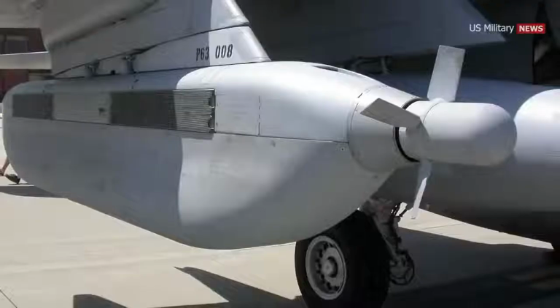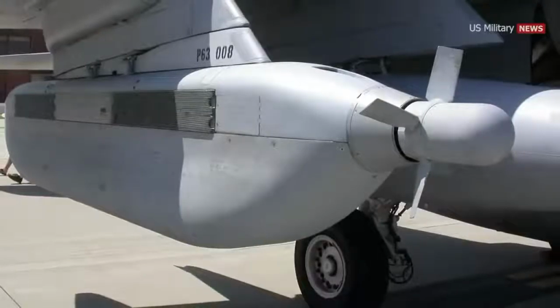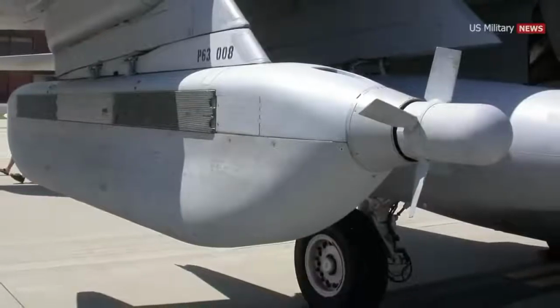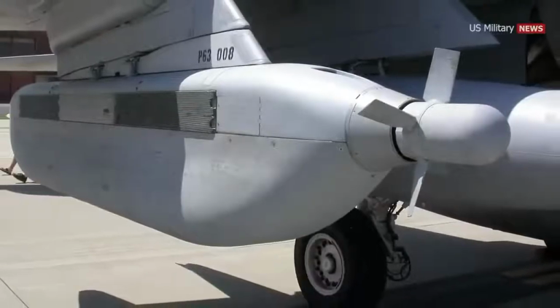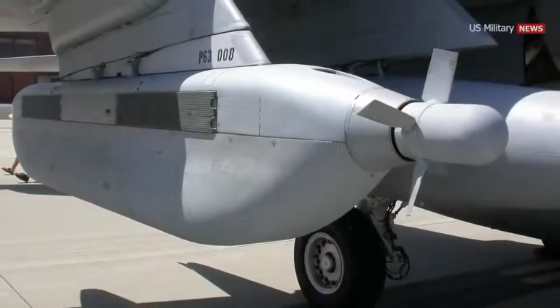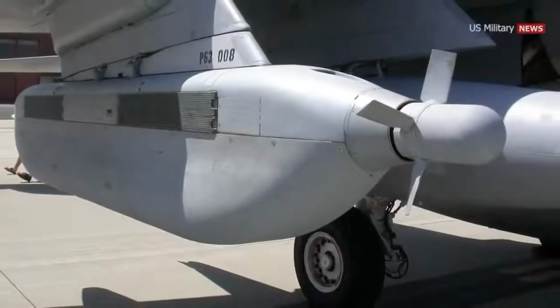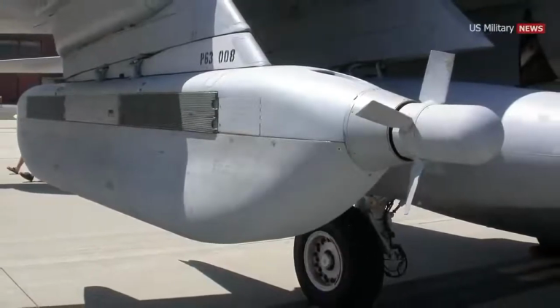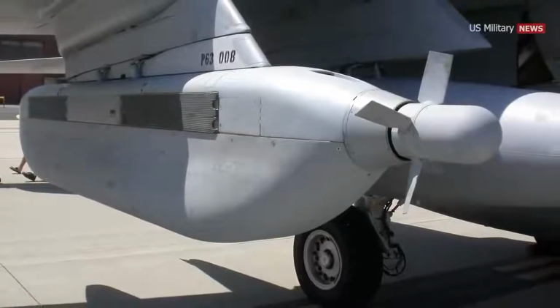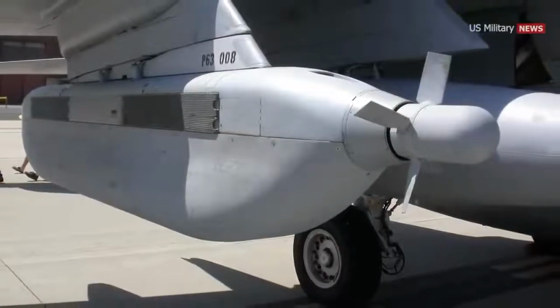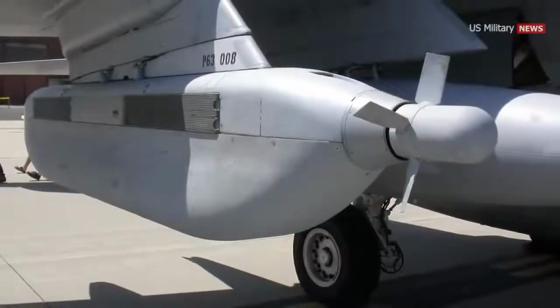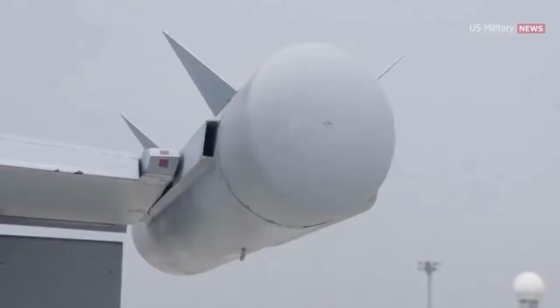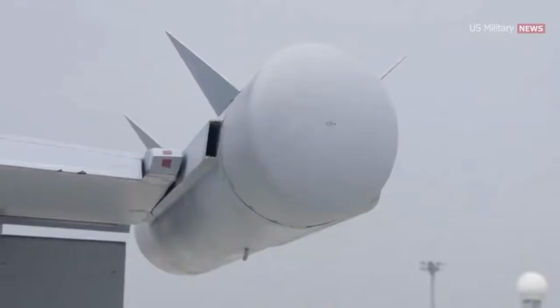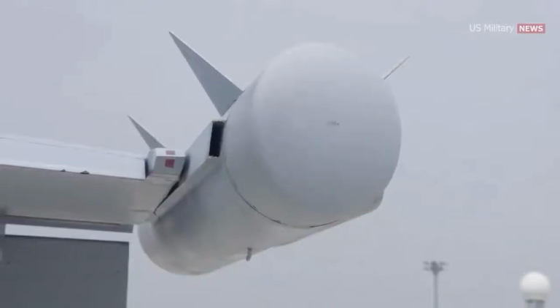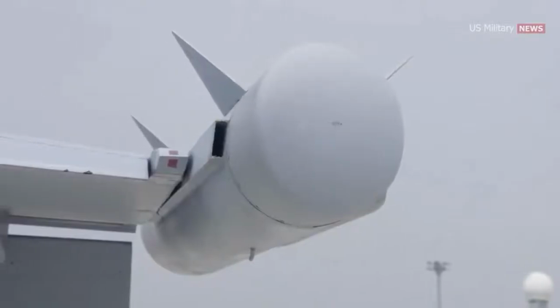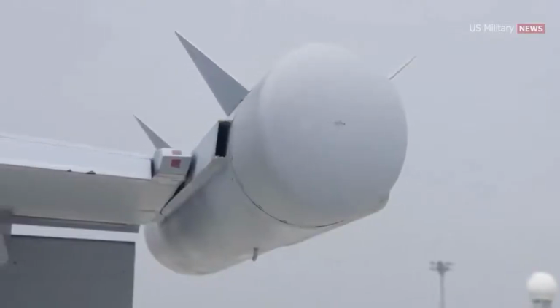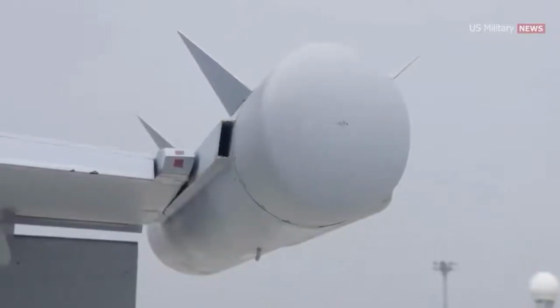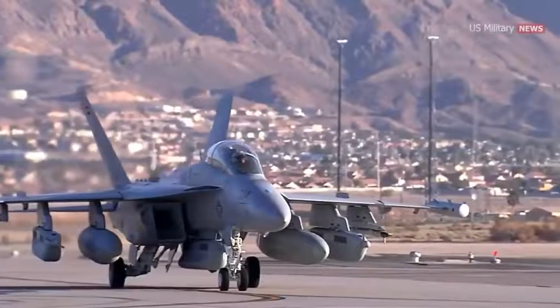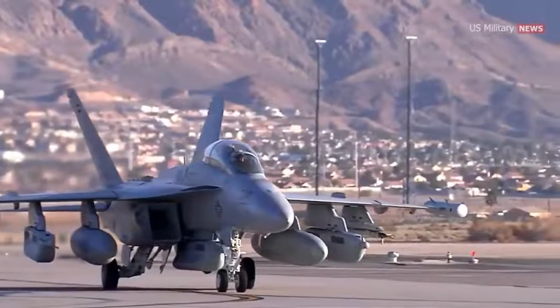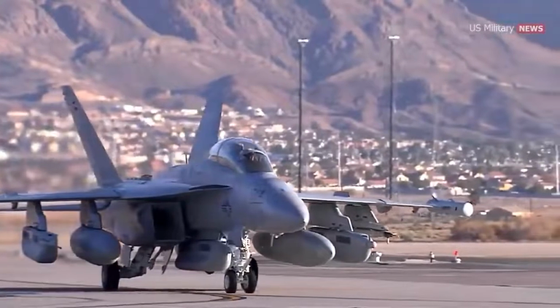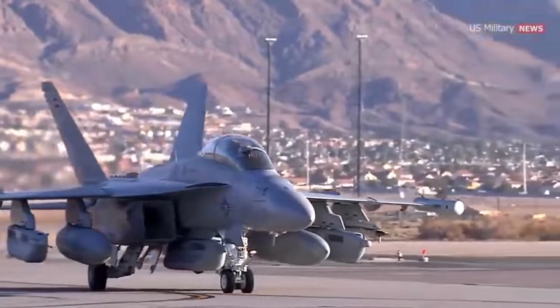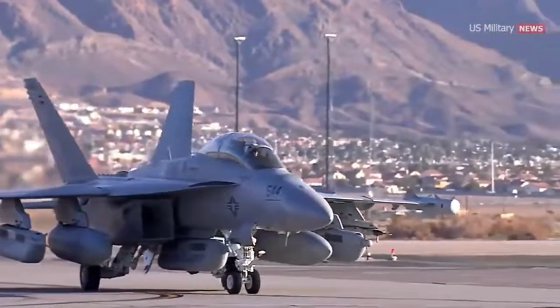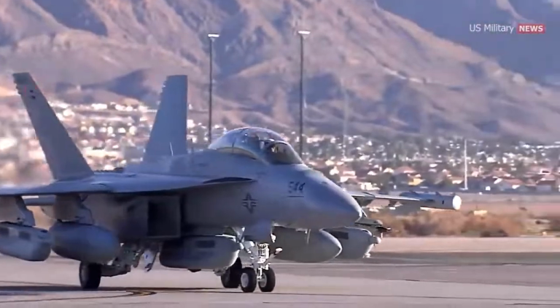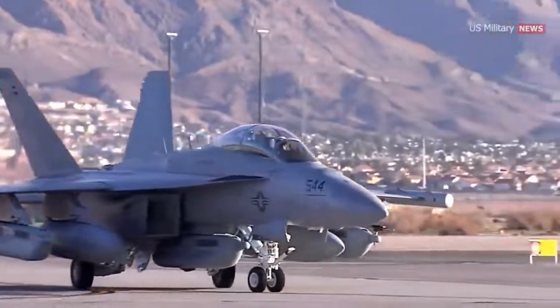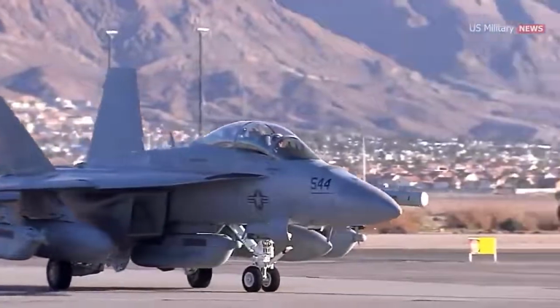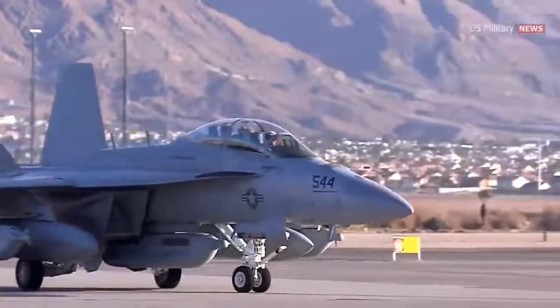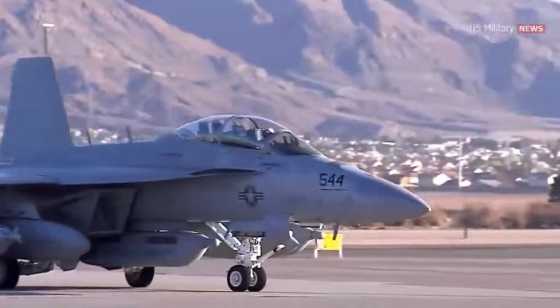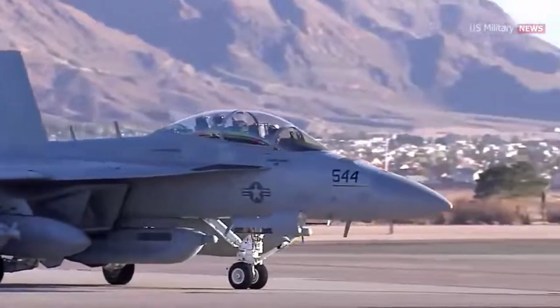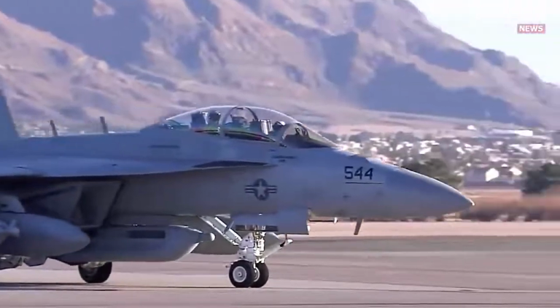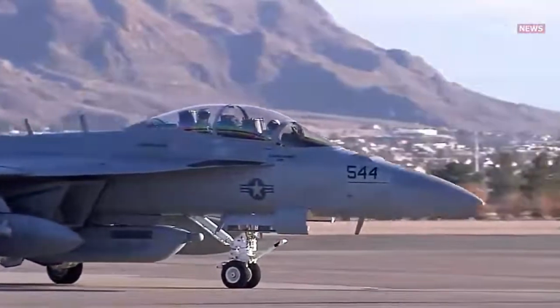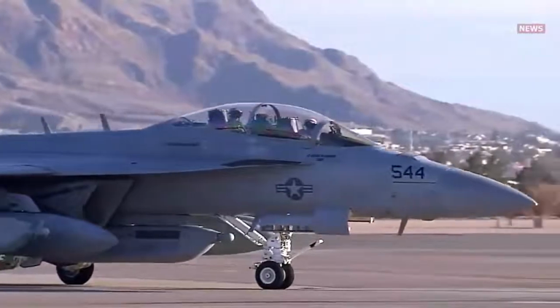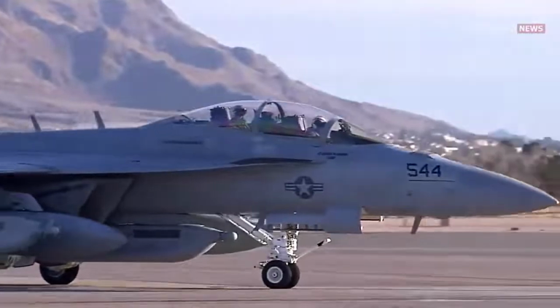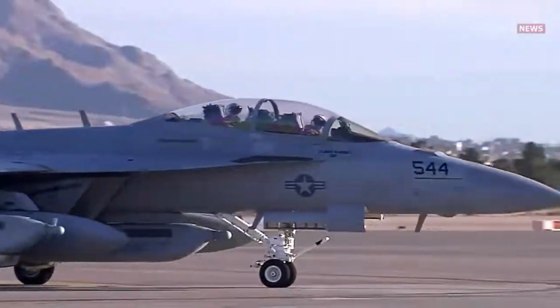Block 1 Growlers are equipped with up to three ALQ-99 radar jamming pods, along with an ALQ-218 receiver and a Raytheon ALQ-227 communication countermeasure system that's mounted in what's typically the F/A-18's gun bay.